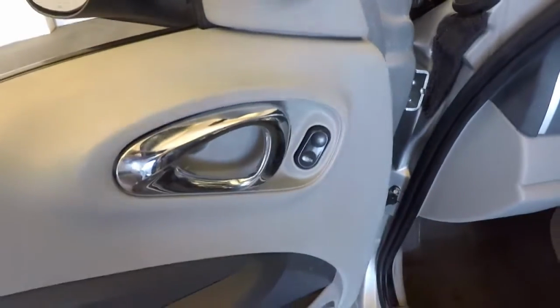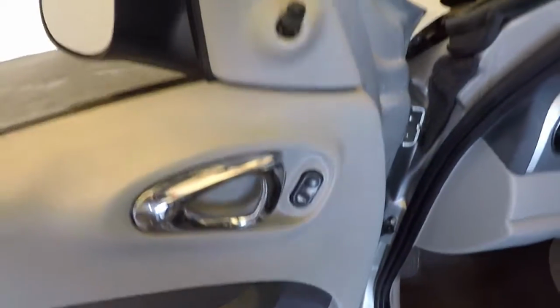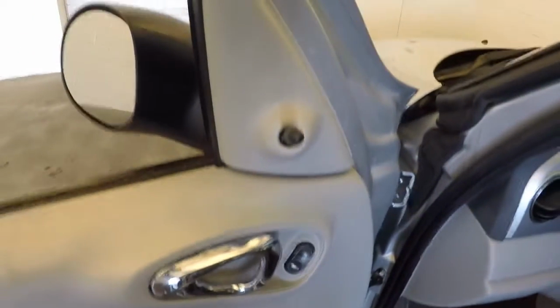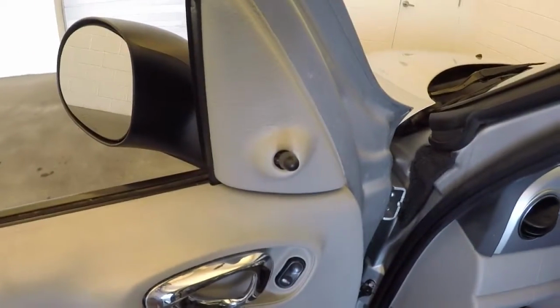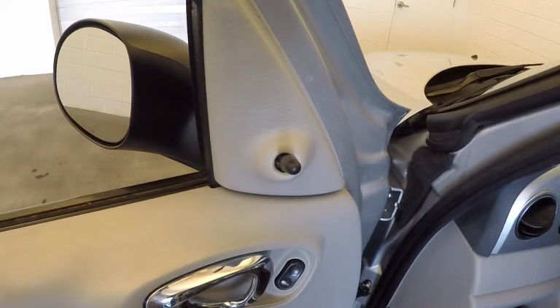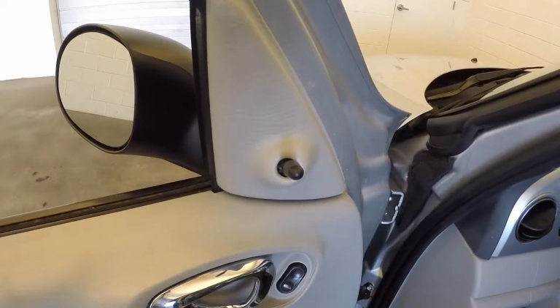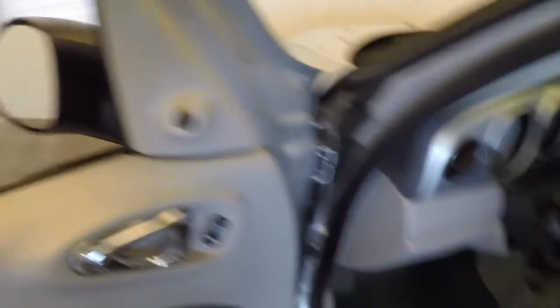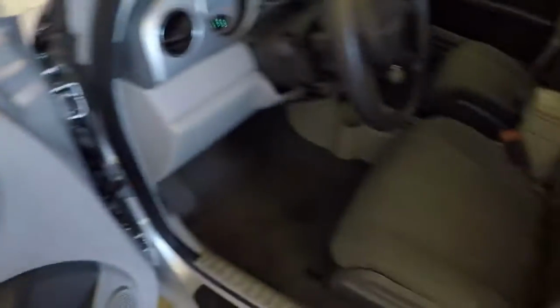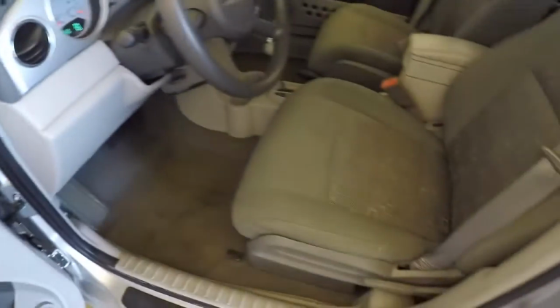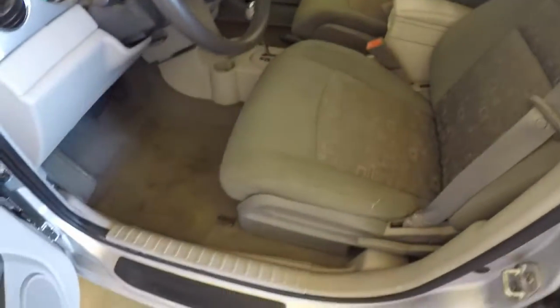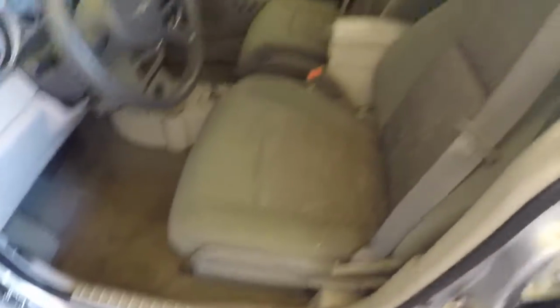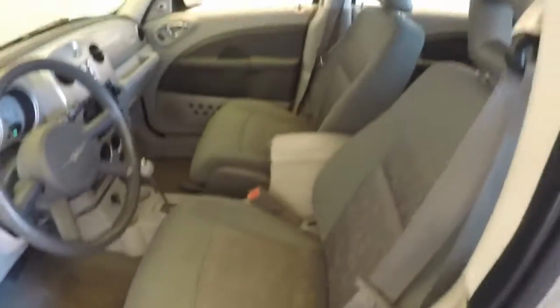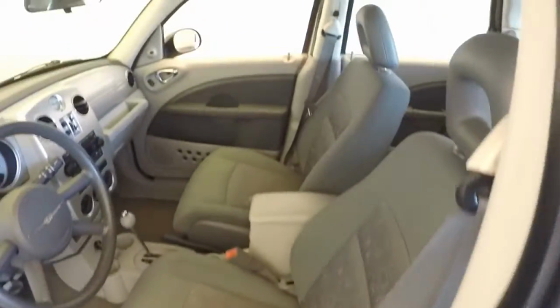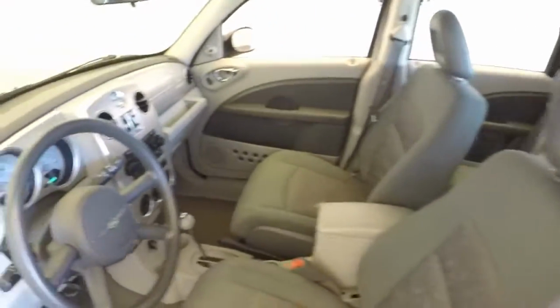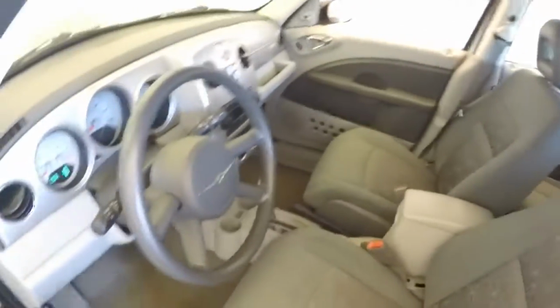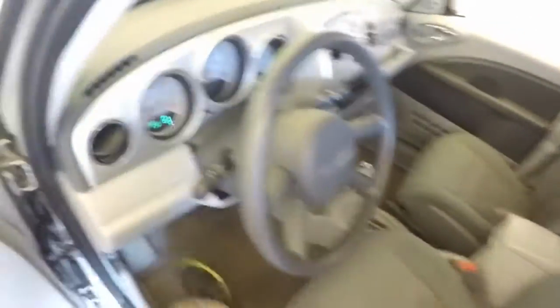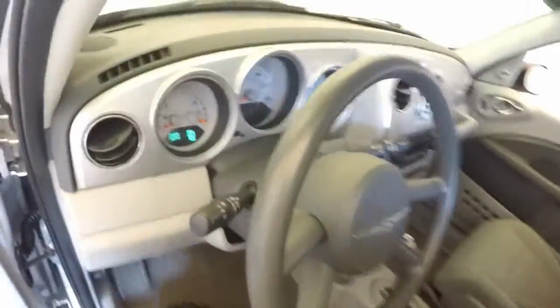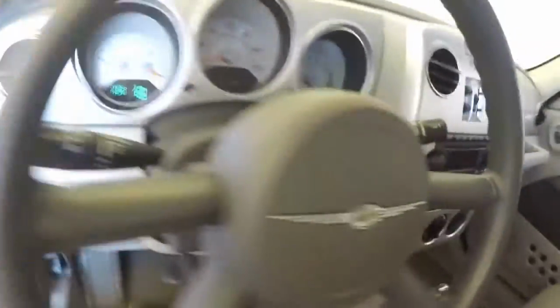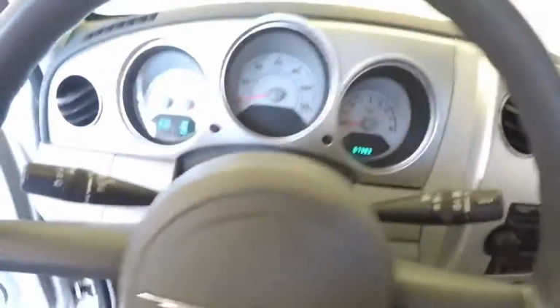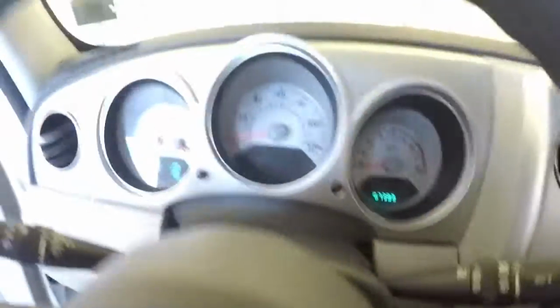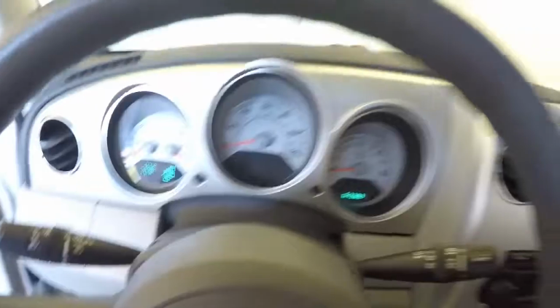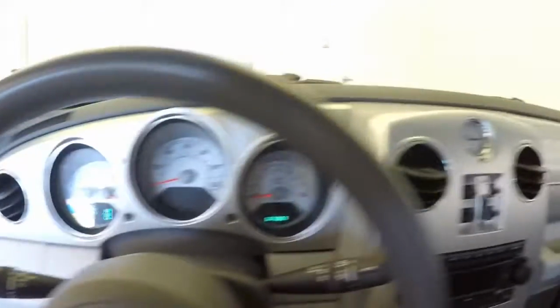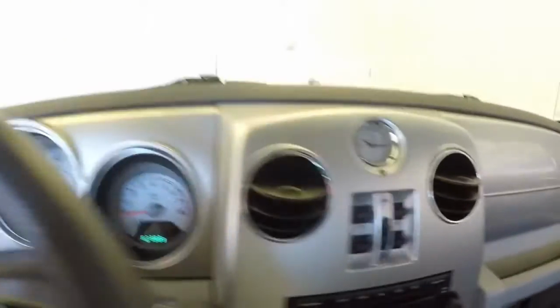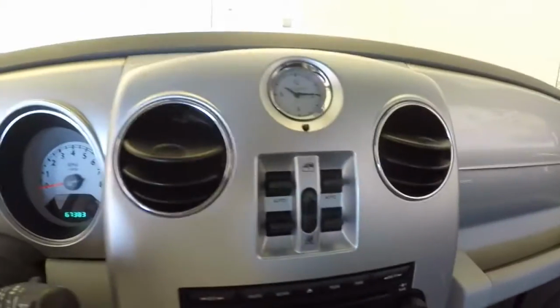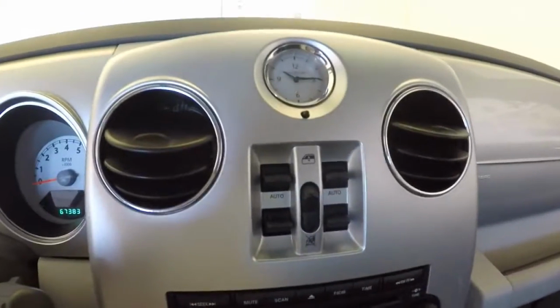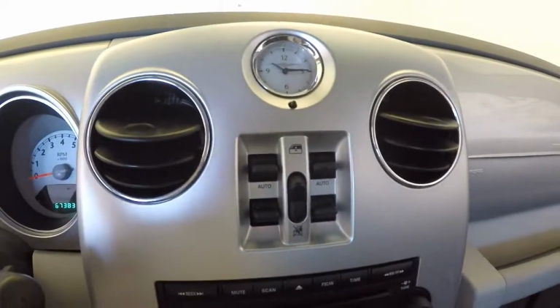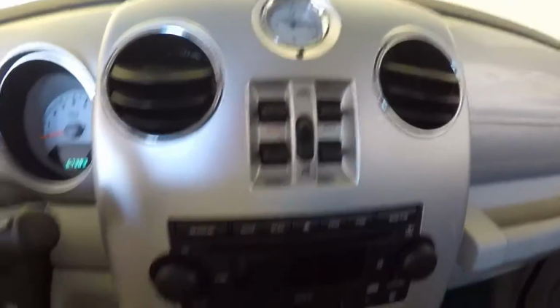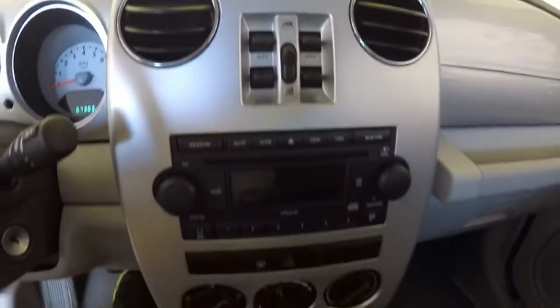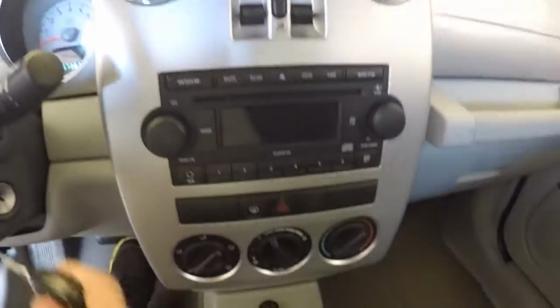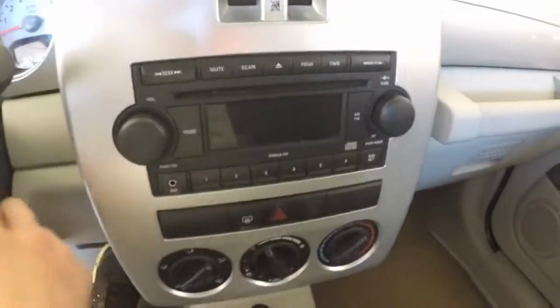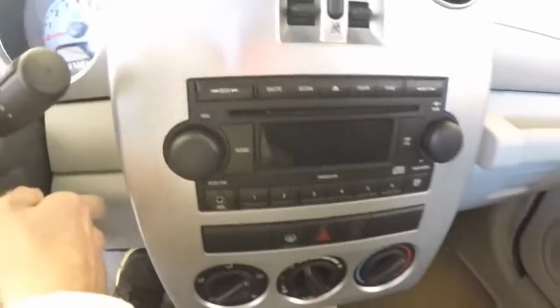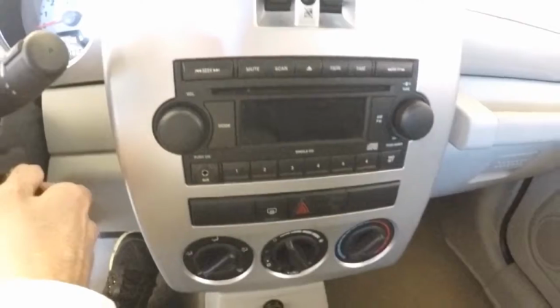Door locks on the door, manual mirror controls, manual seats. The window controls are in the center here of the dashboard, along with your radio and your climate controls.